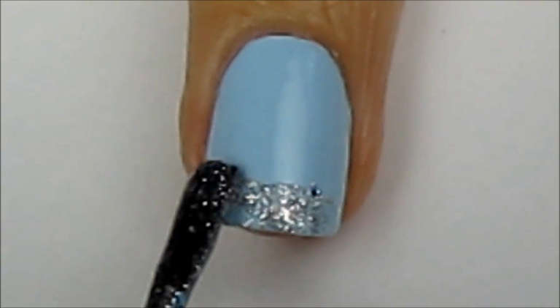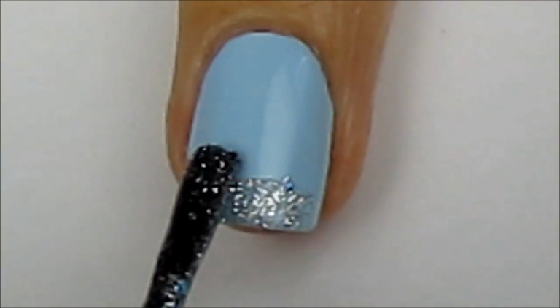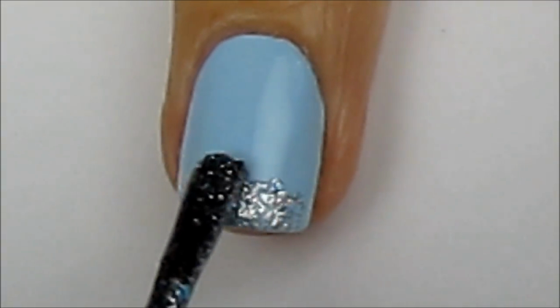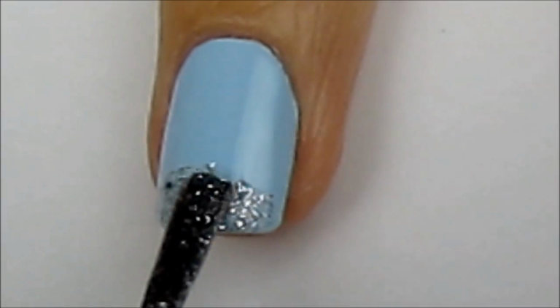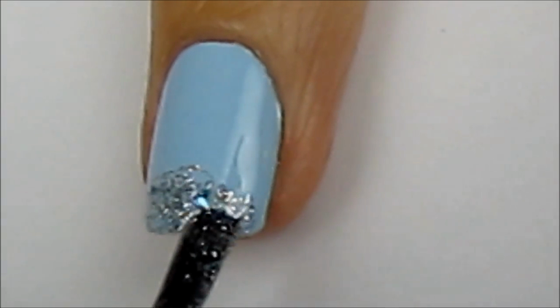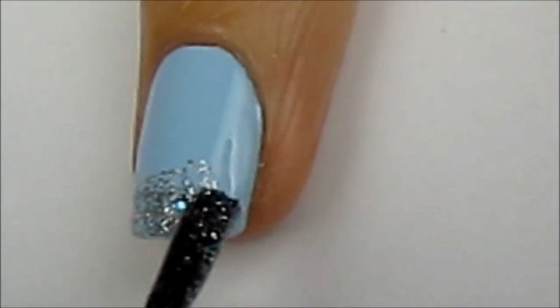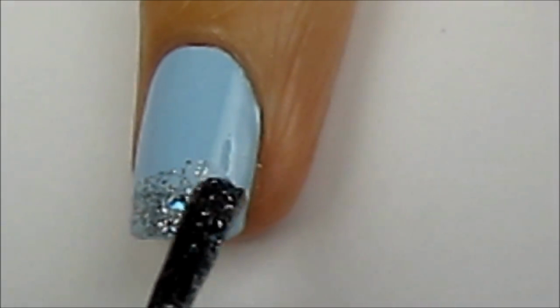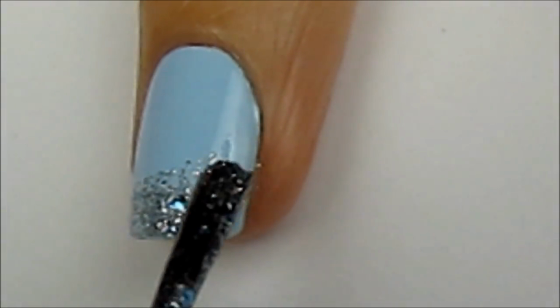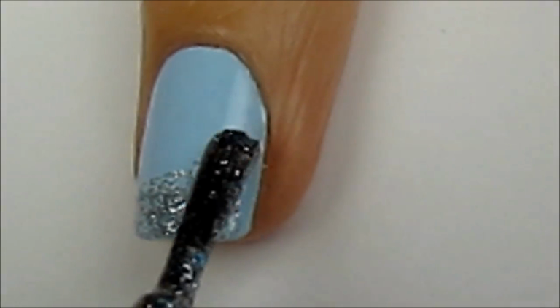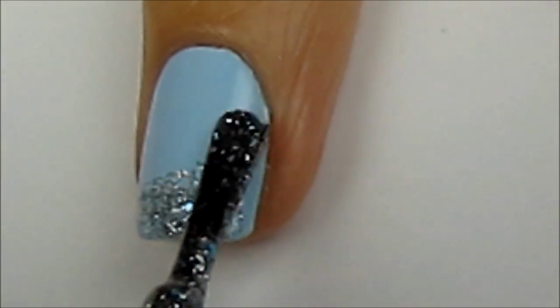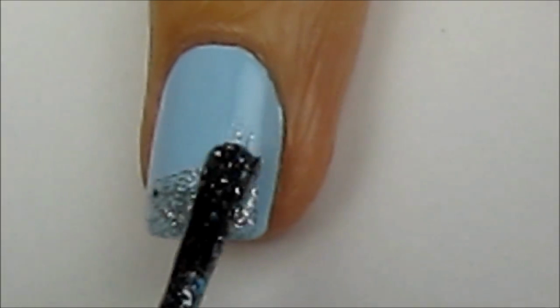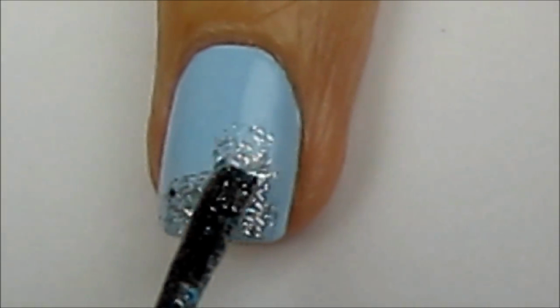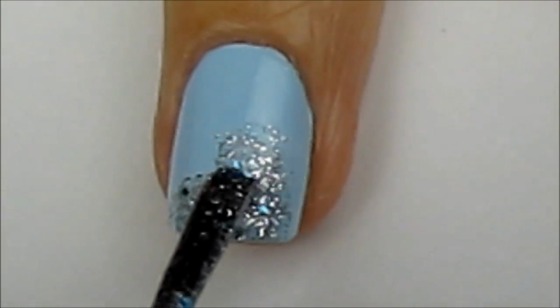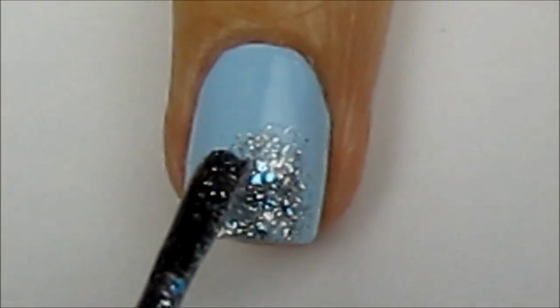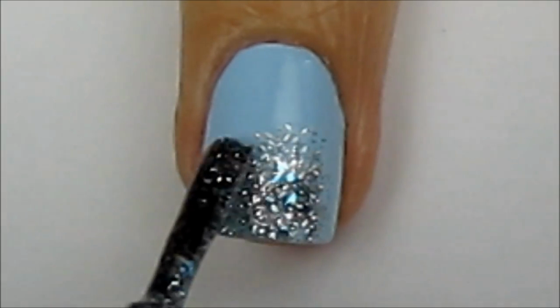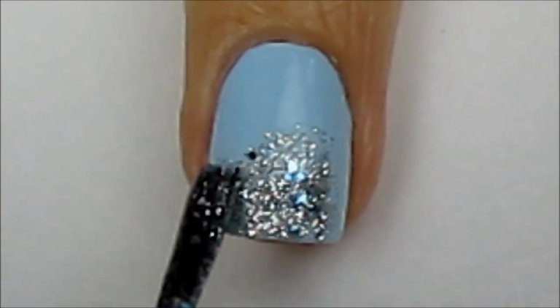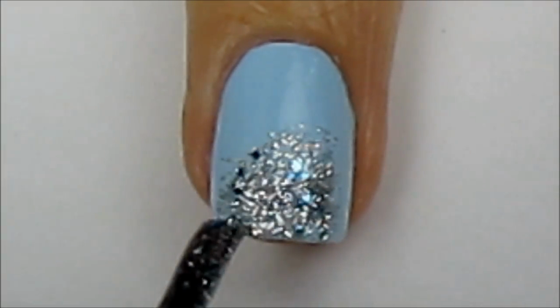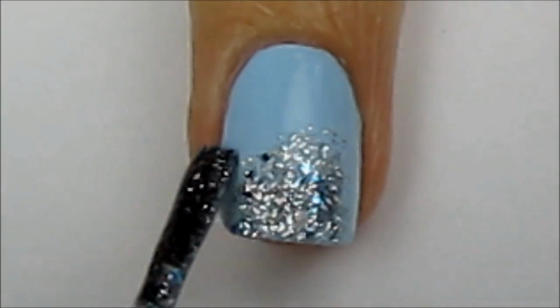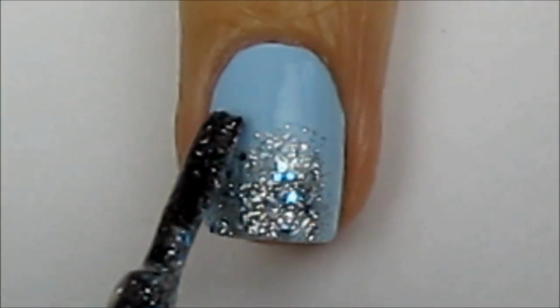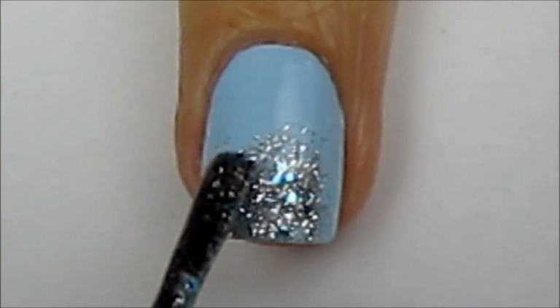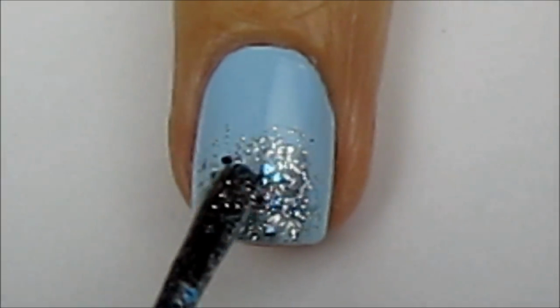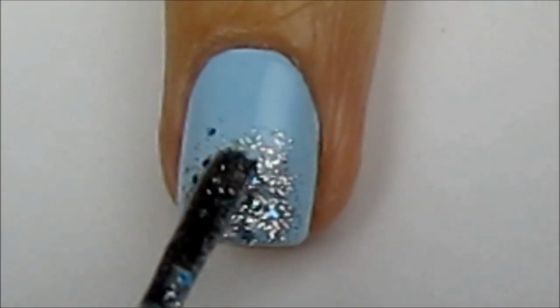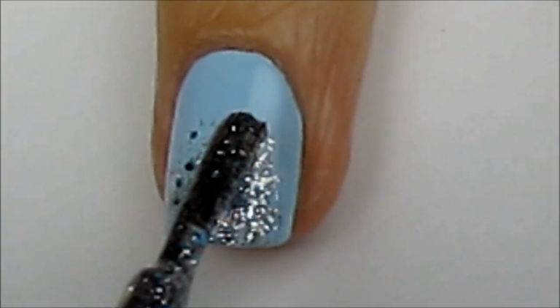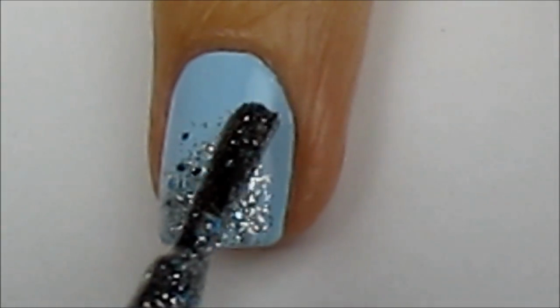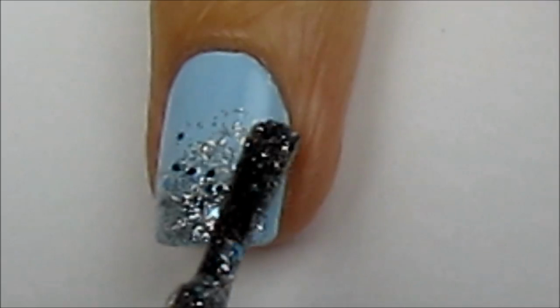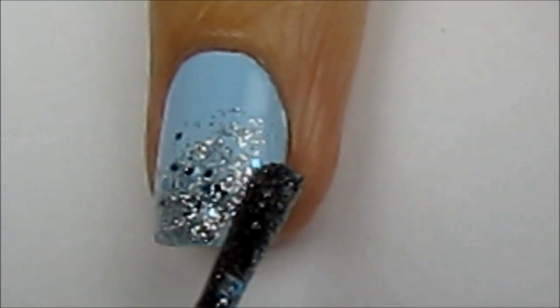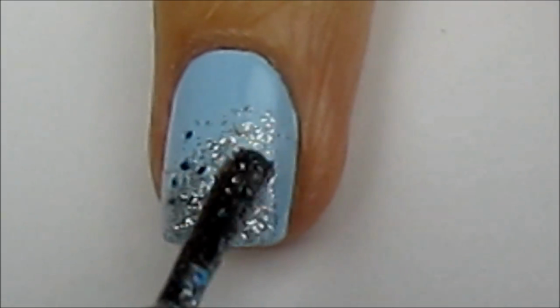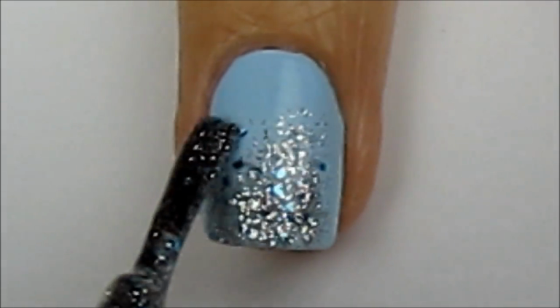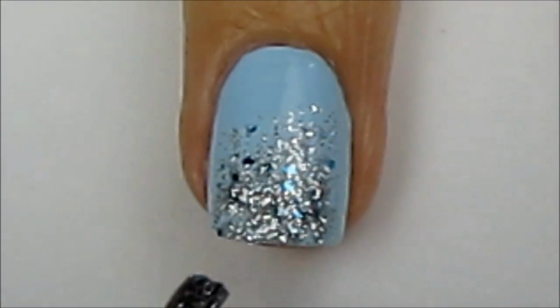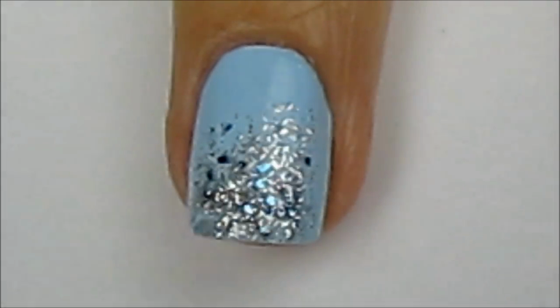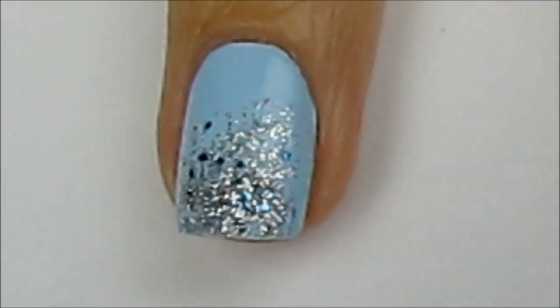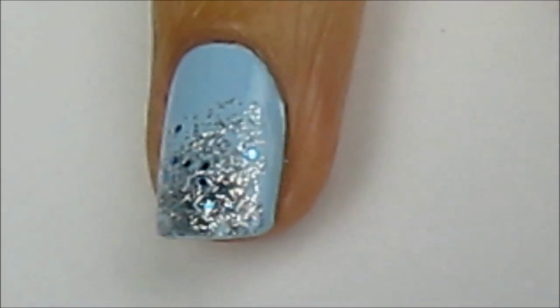For the rest of your nails, use a glitter polish to create a beautiful gradient. Start at the tip of the nail and work your way halfway up it. After that layer dries, add just one more layer to the tip.